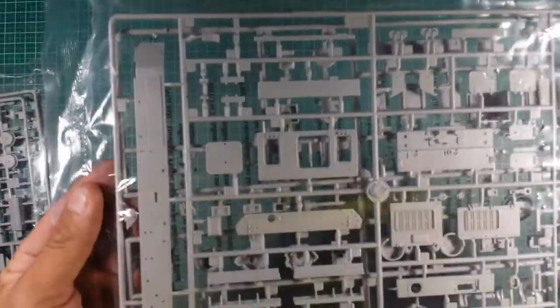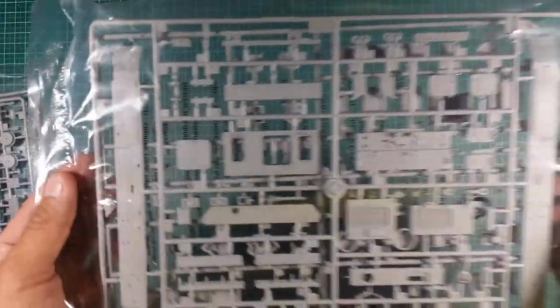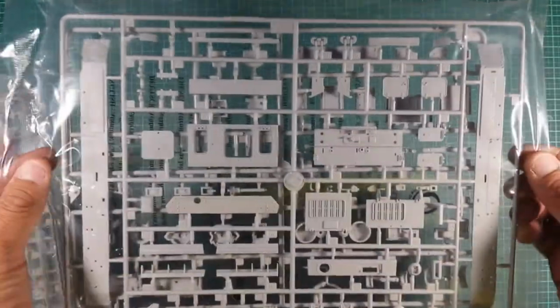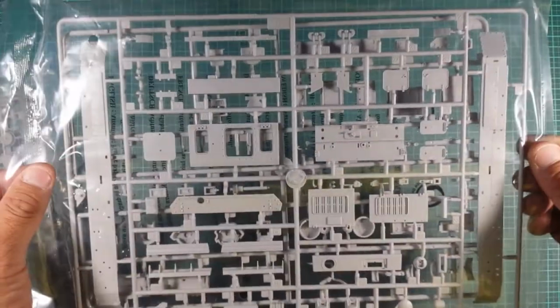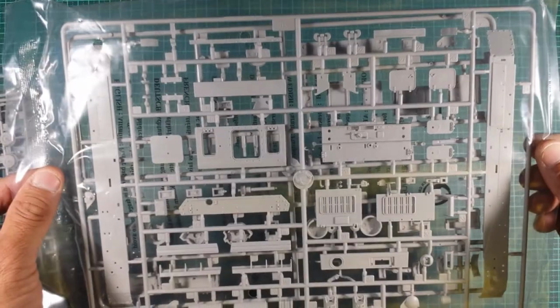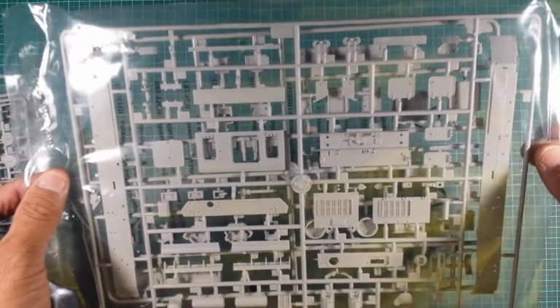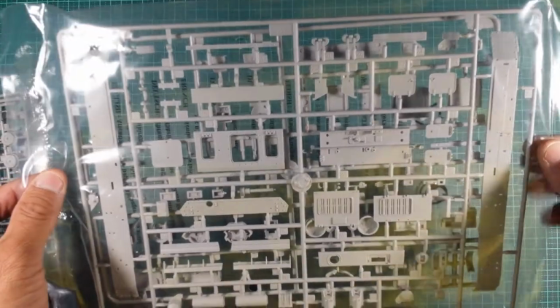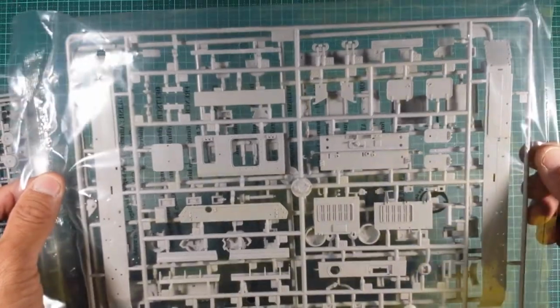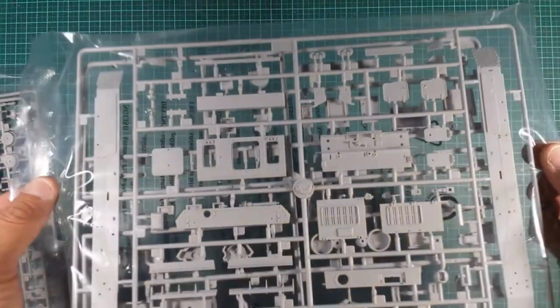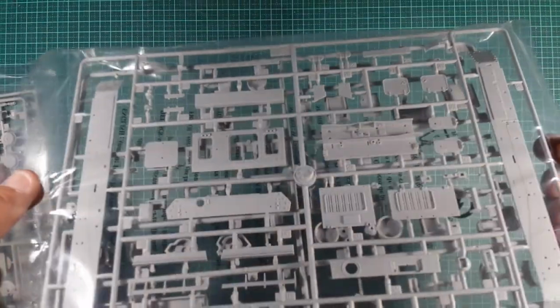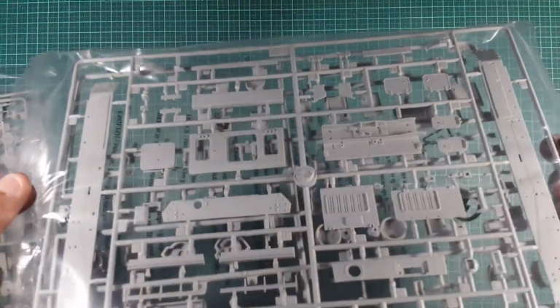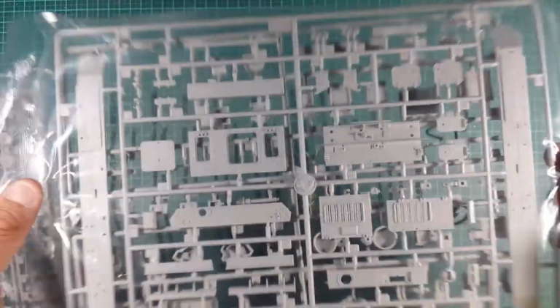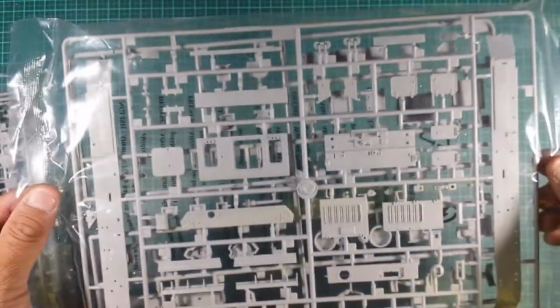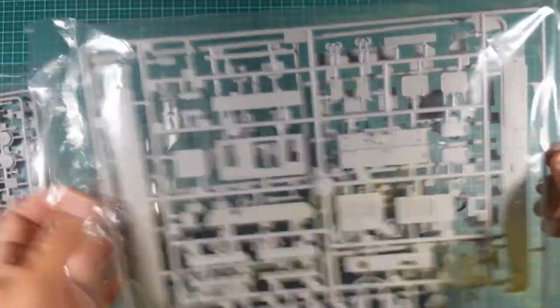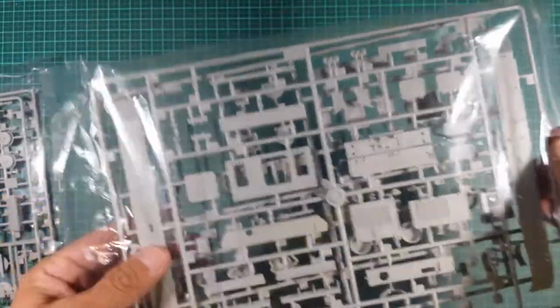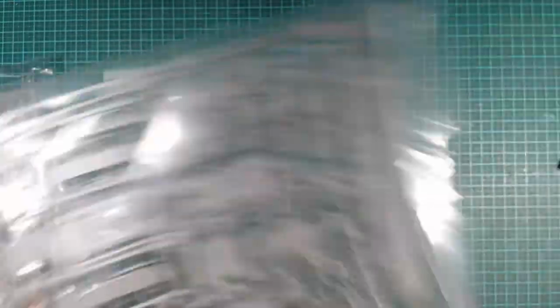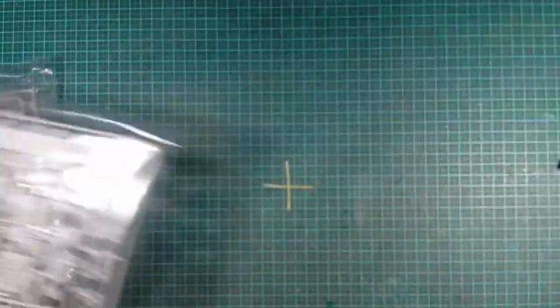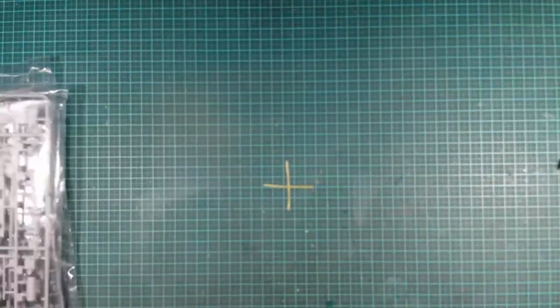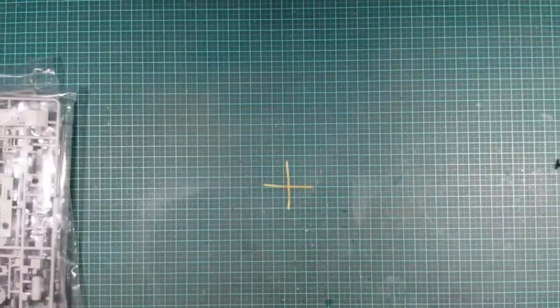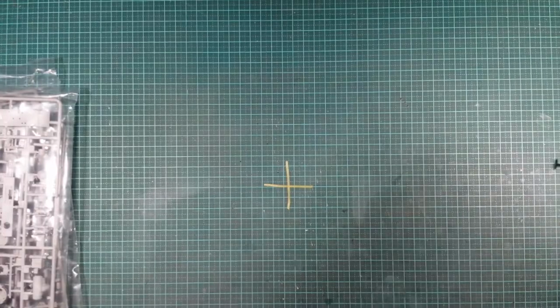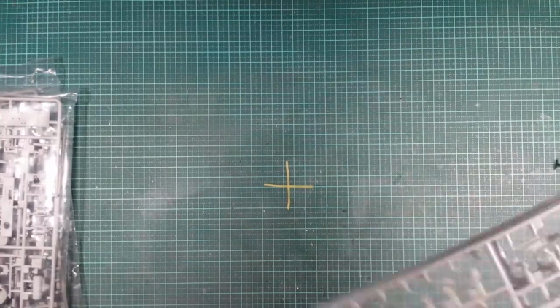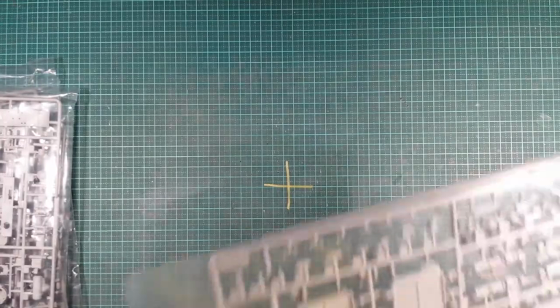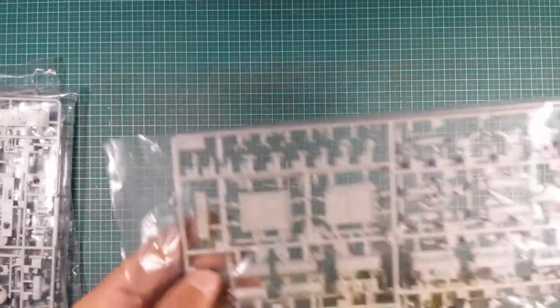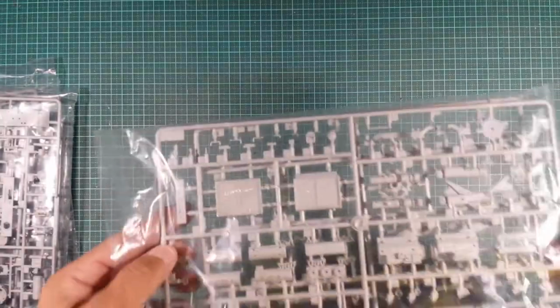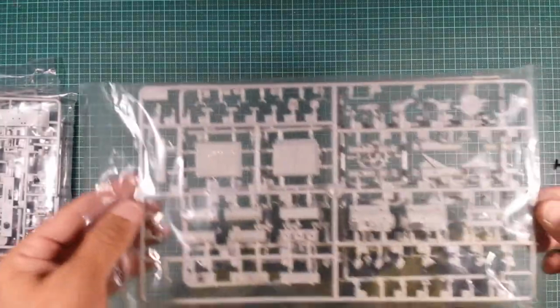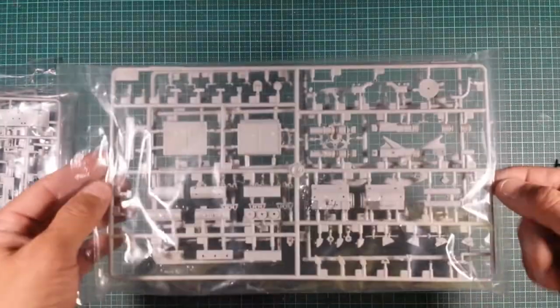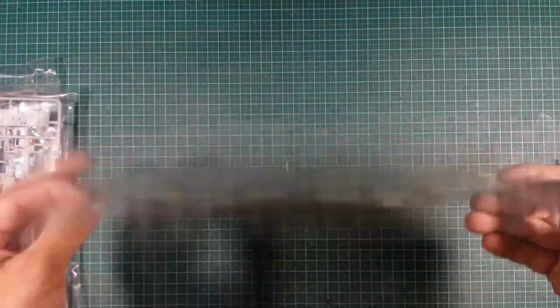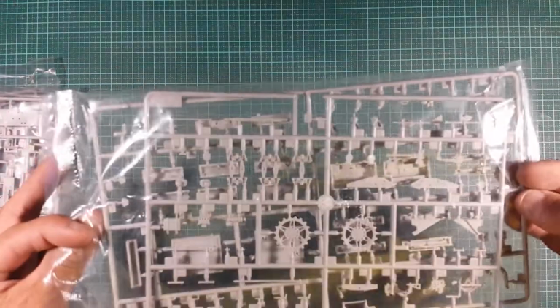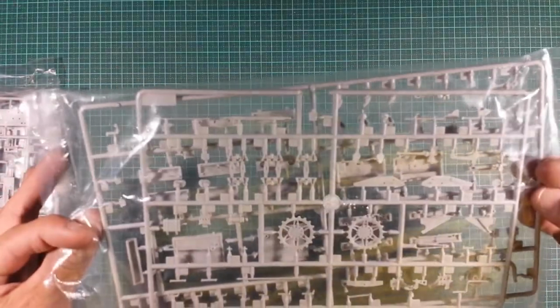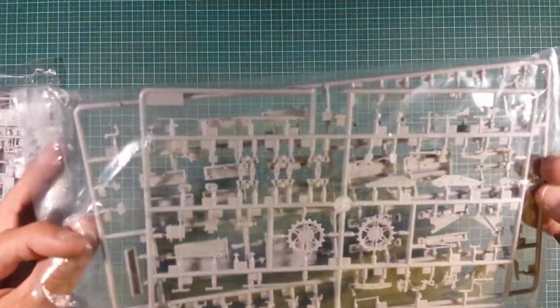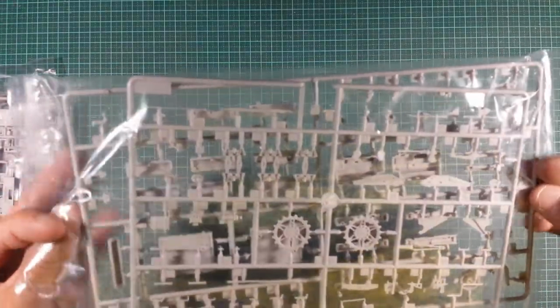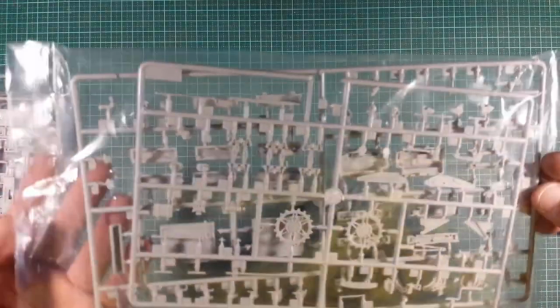I can't say anything bad about this kit — there was no flash on this at all, which is really, really nice to see. Moving on to the next sprues: we've got Sprue M and Sprue C.